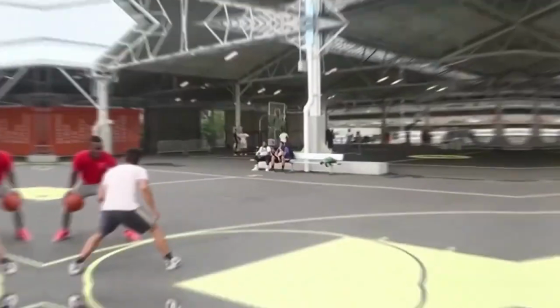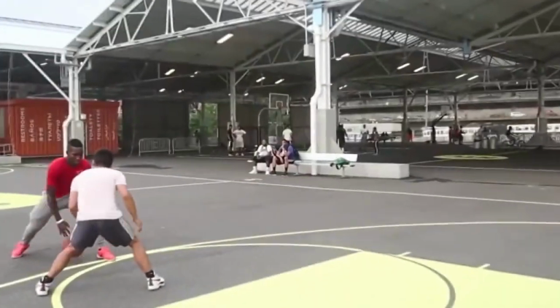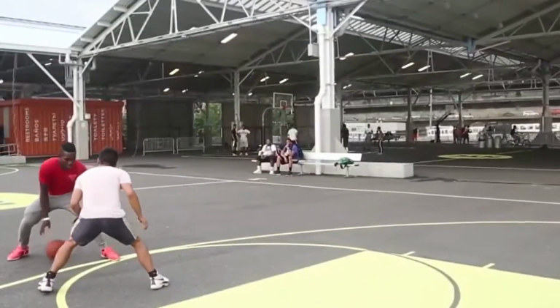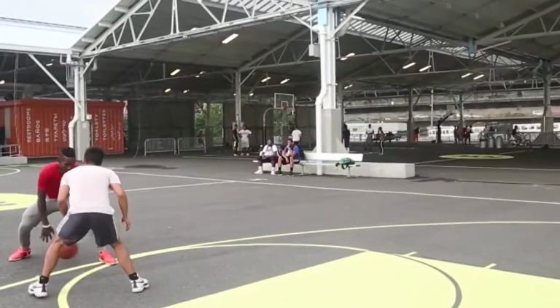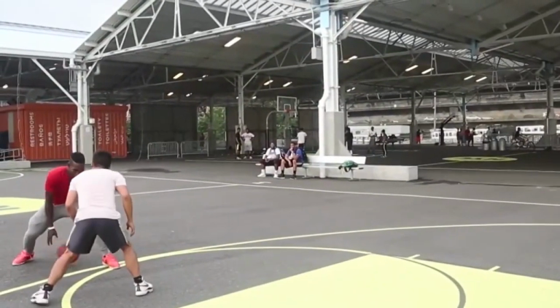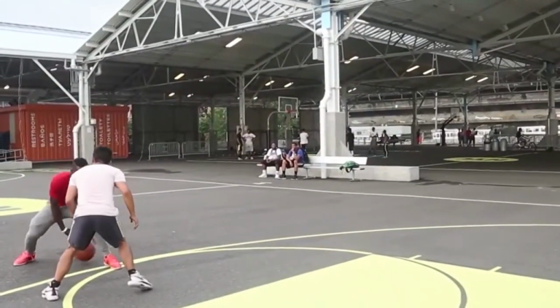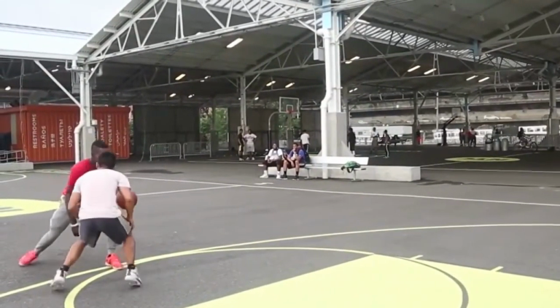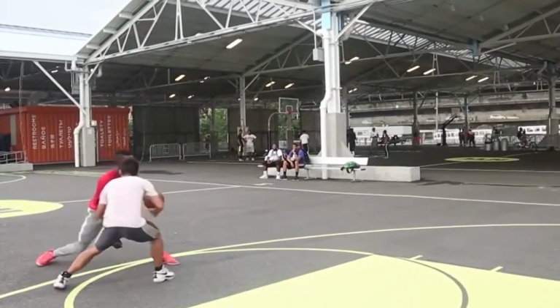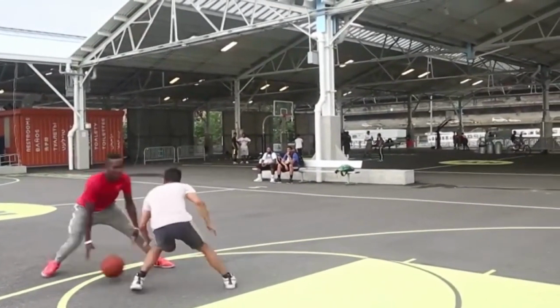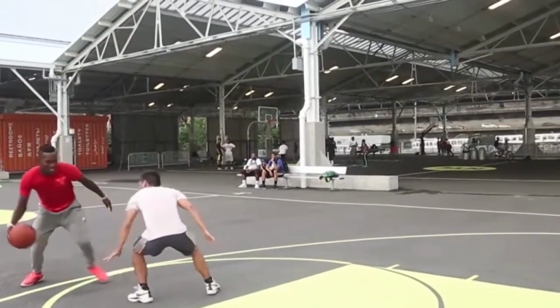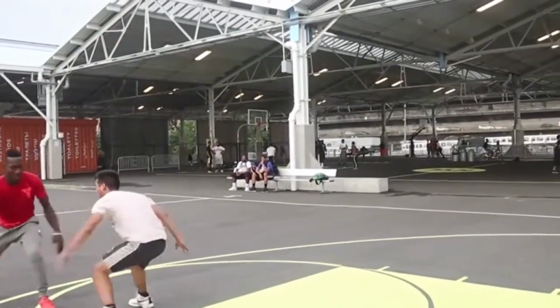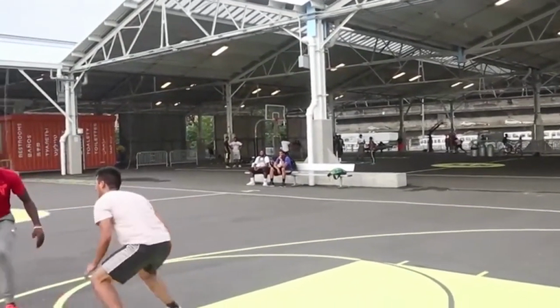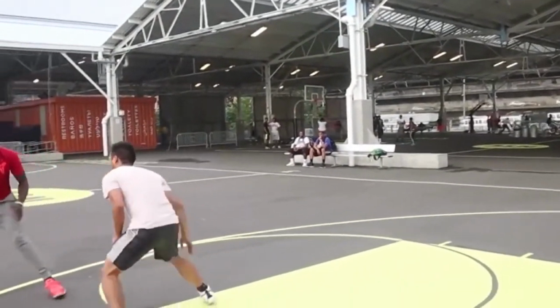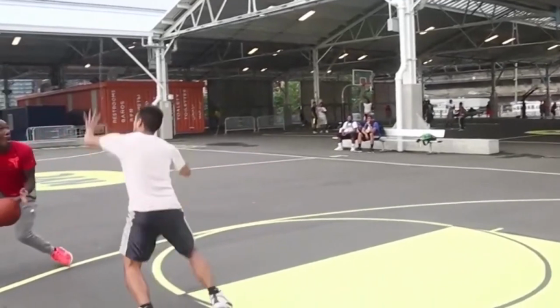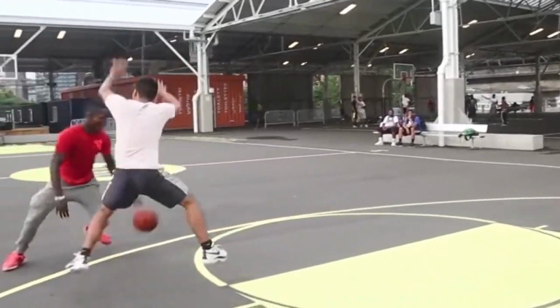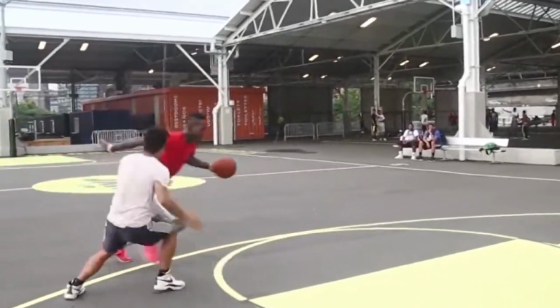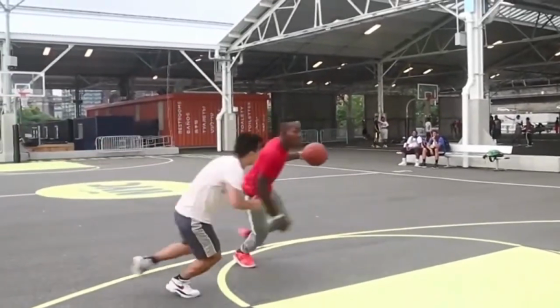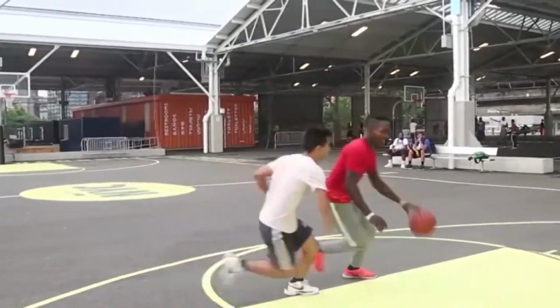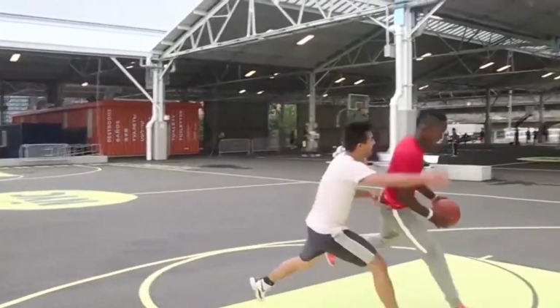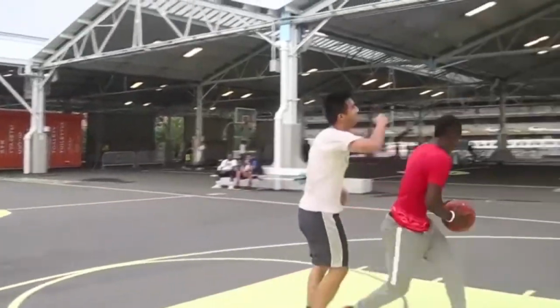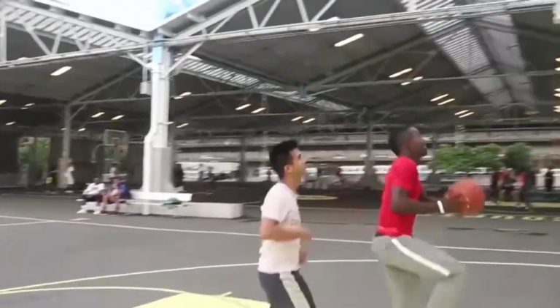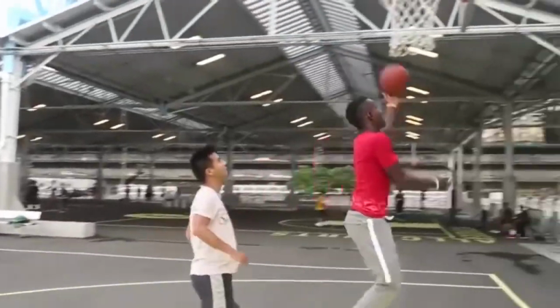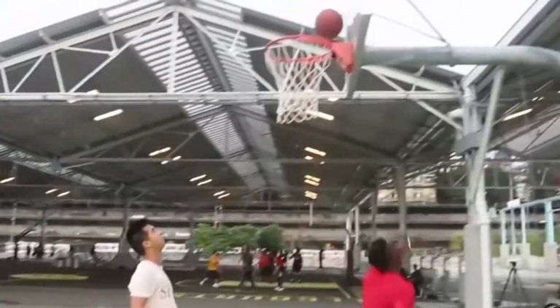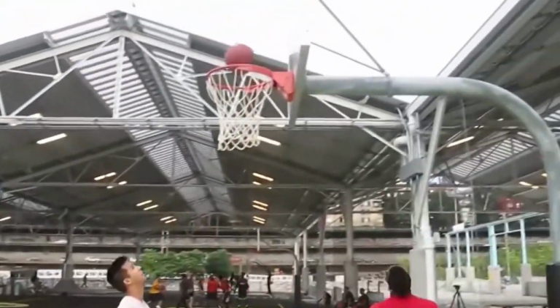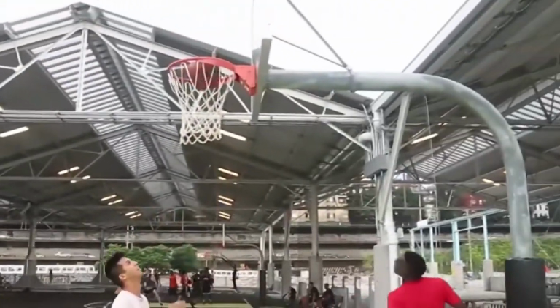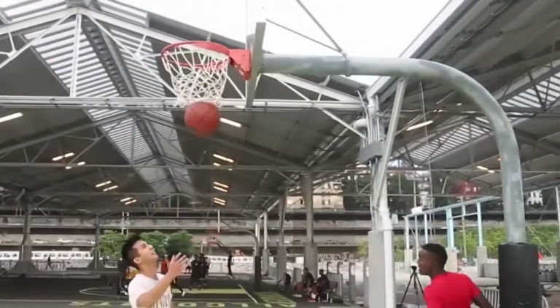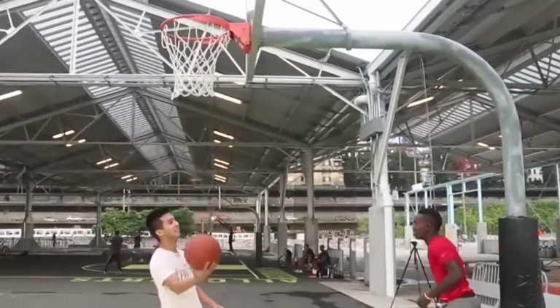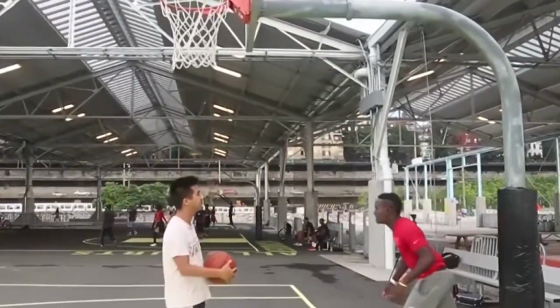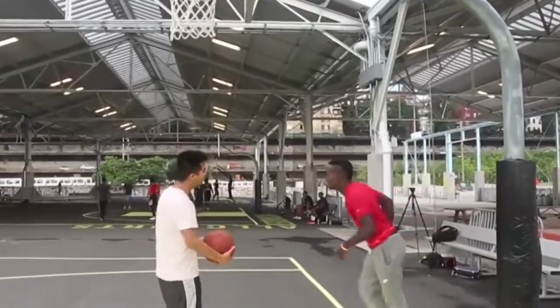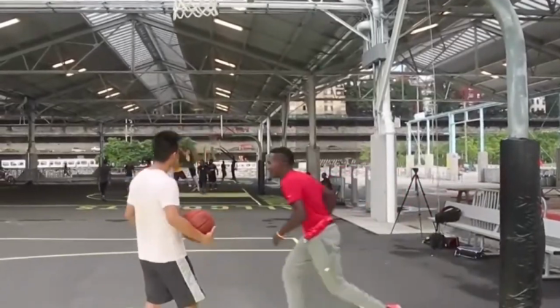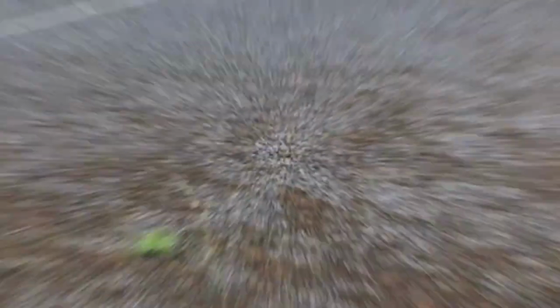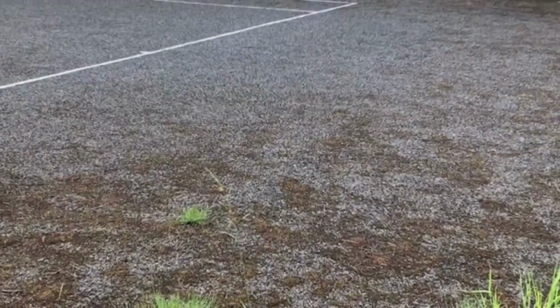As a sports court owner, it's your responsibility to carry out as much maintenance as you can, but also to preserve the longevity and safety of your surface by booking in an annual professional clean.